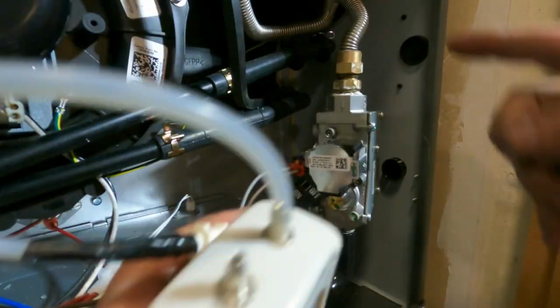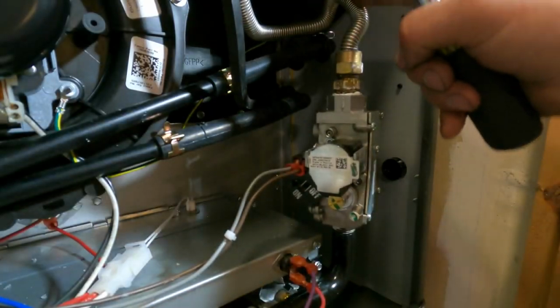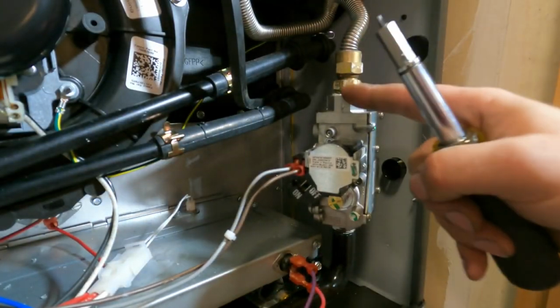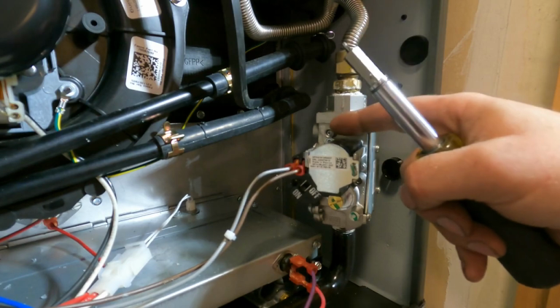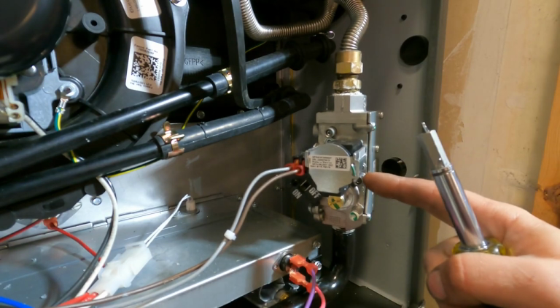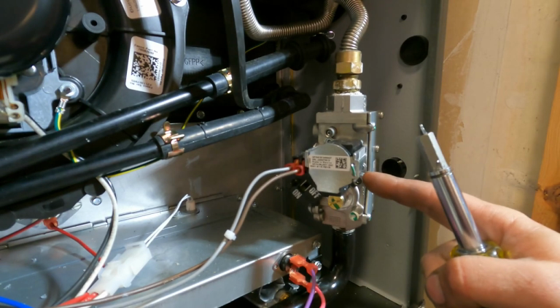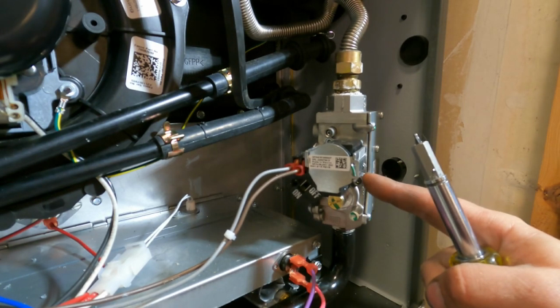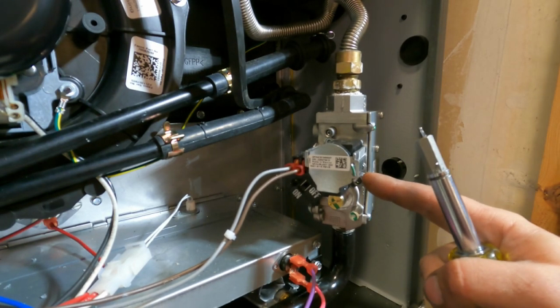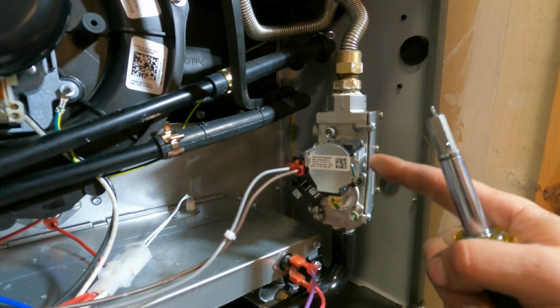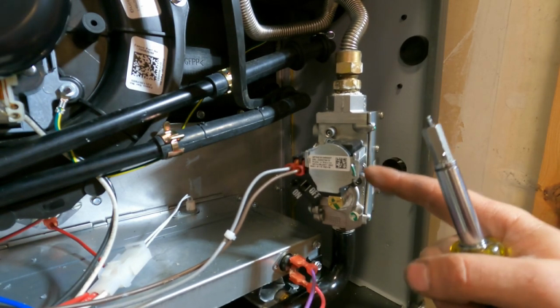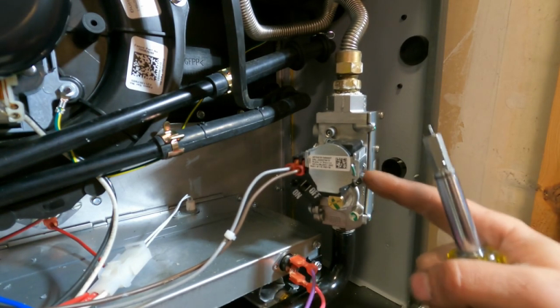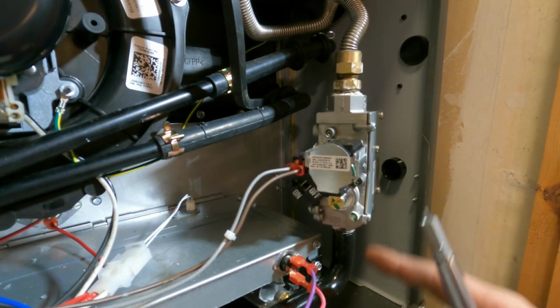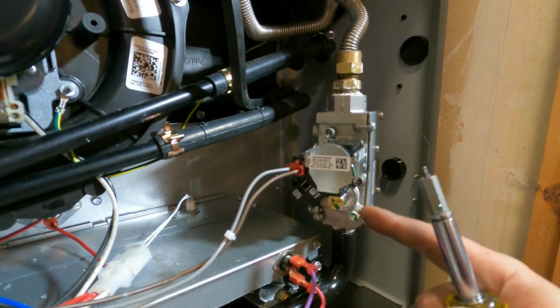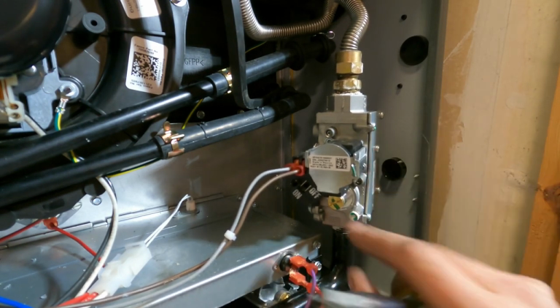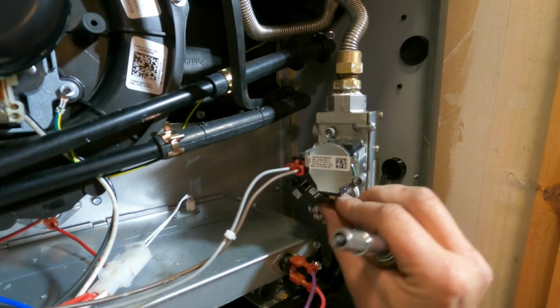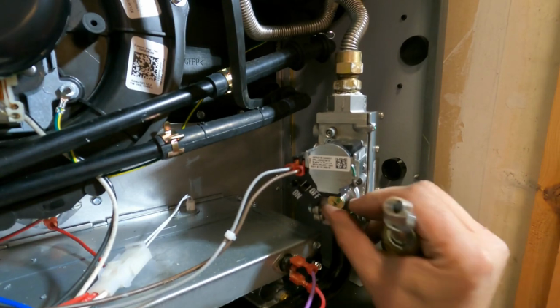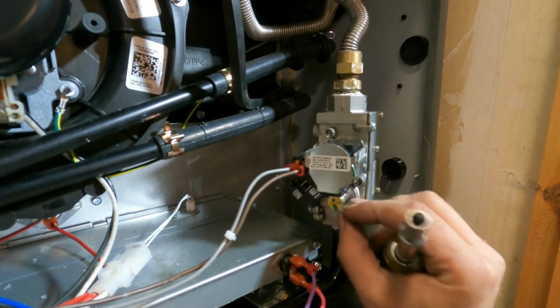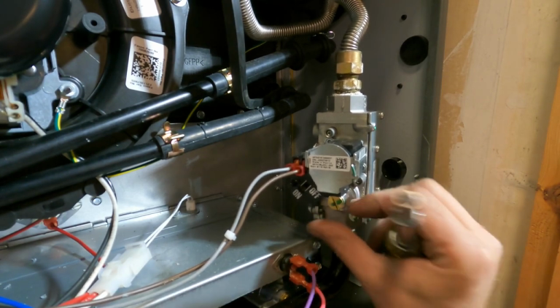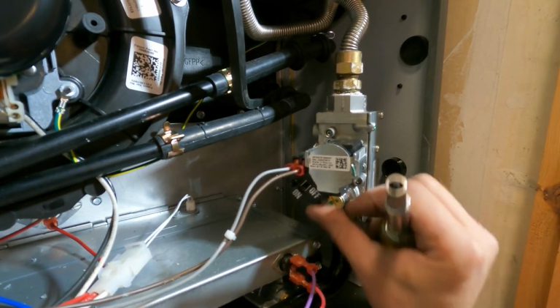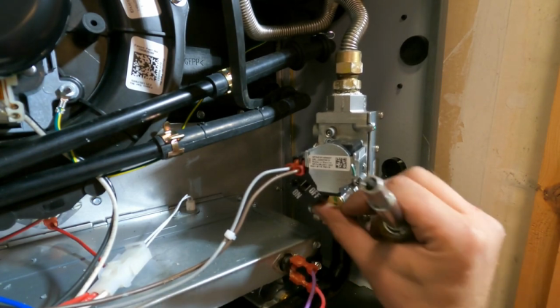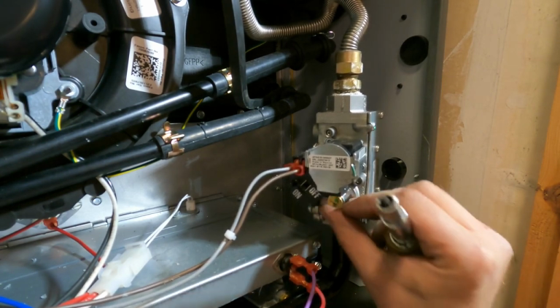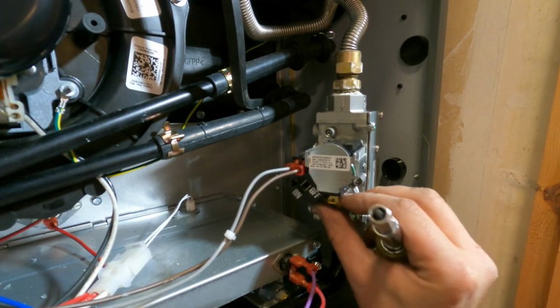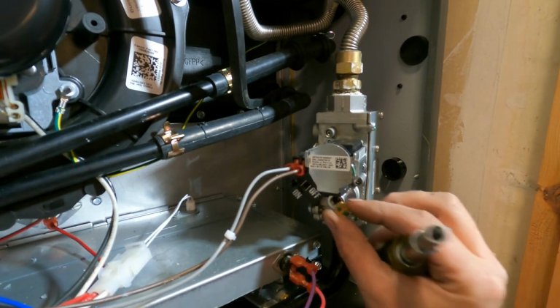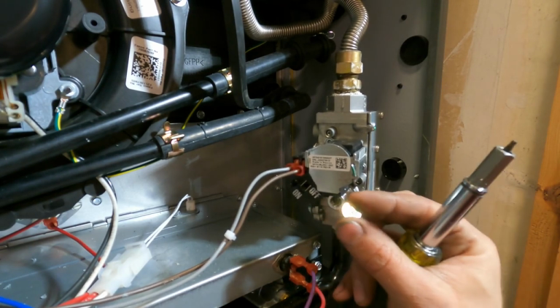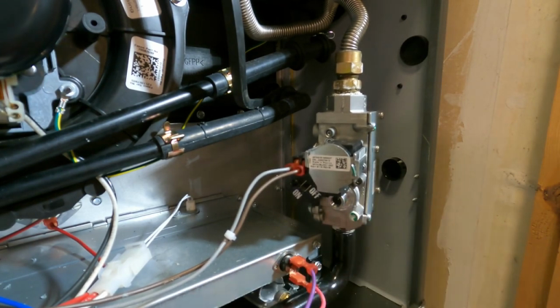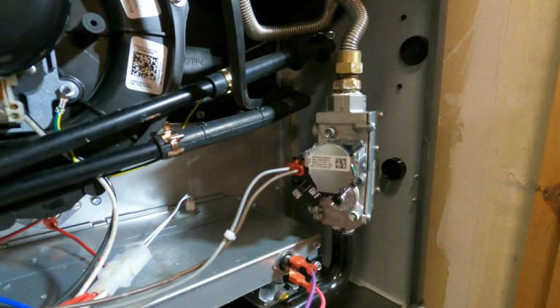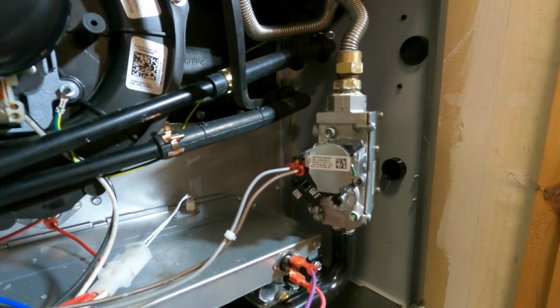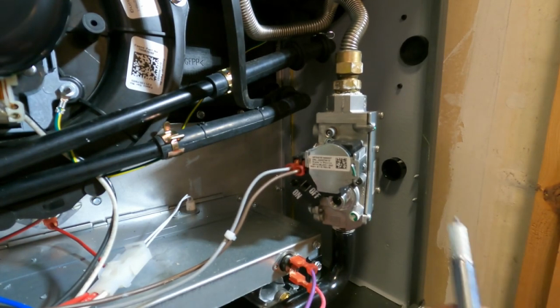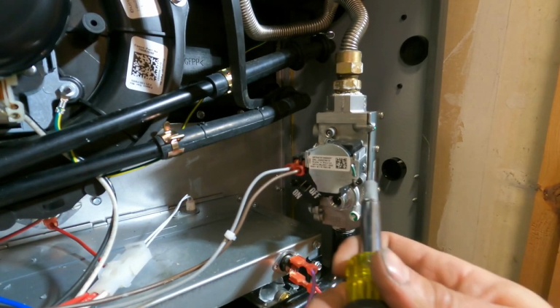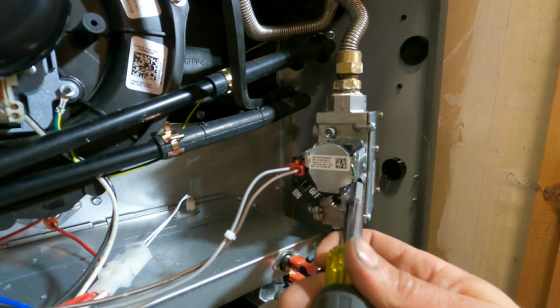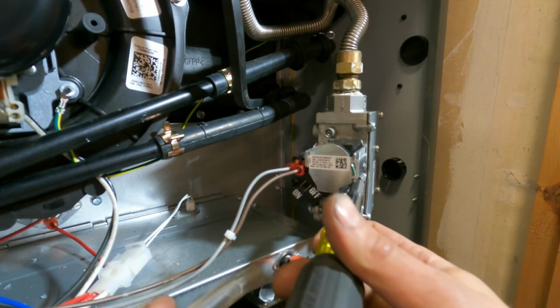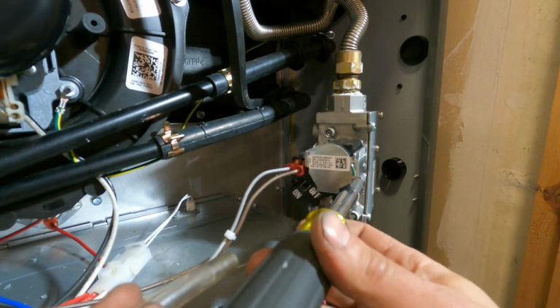This is going to be your inlet, and that's going to be for your pressure going out. This is where you're going to adjust your gas pressure — where this brass cap is. To remove that, we're going to loosen this up just a little bit.